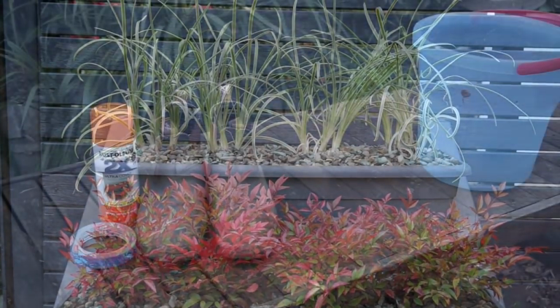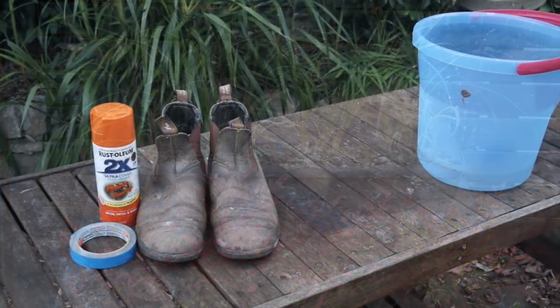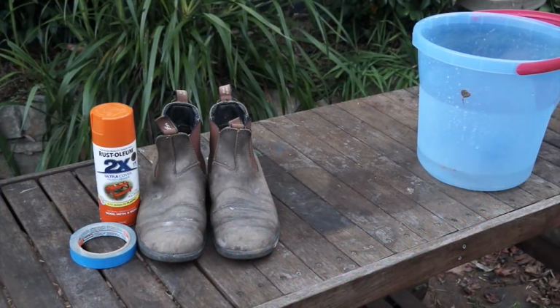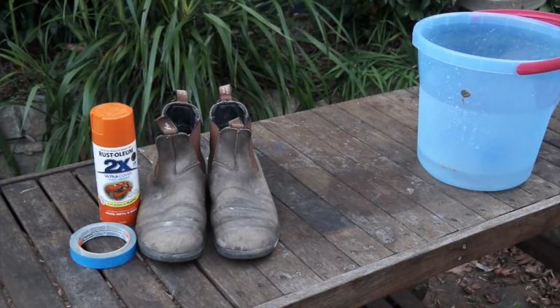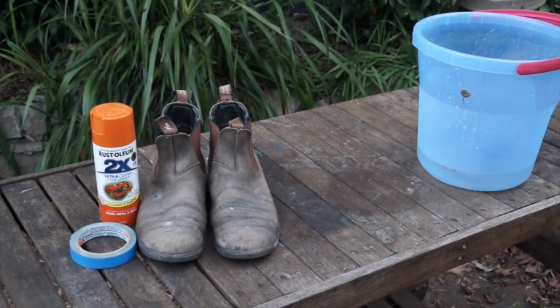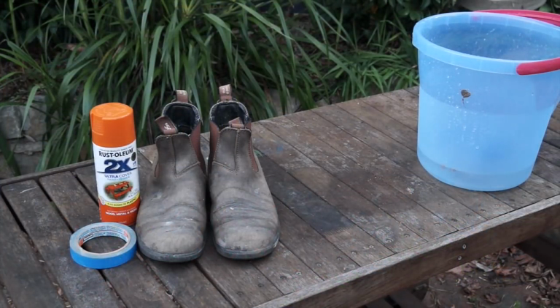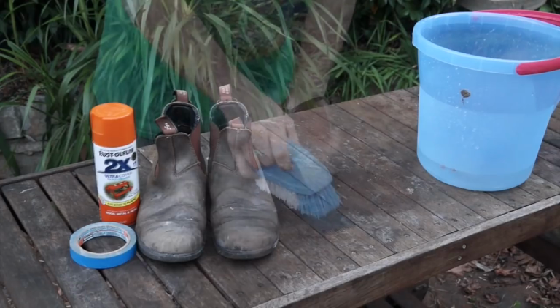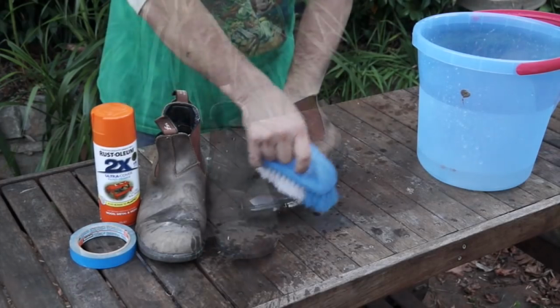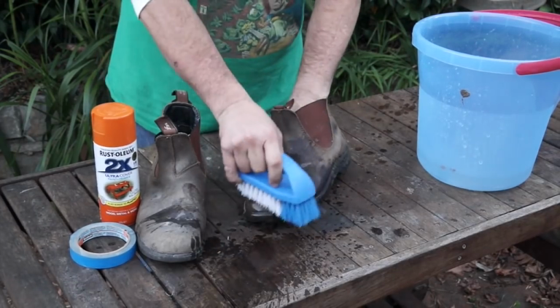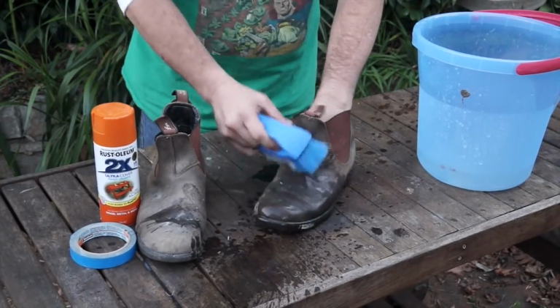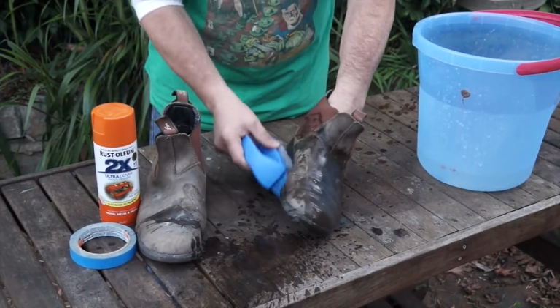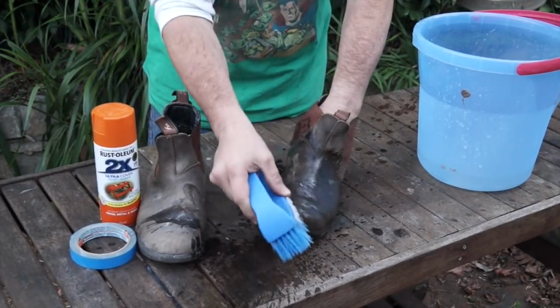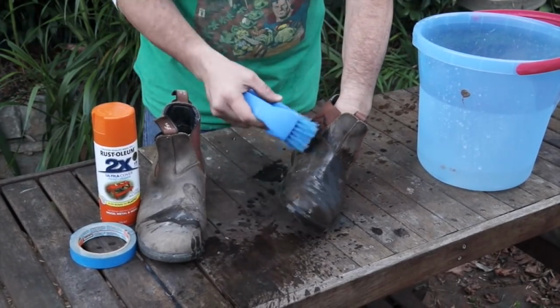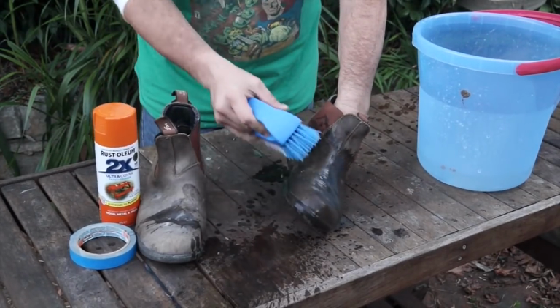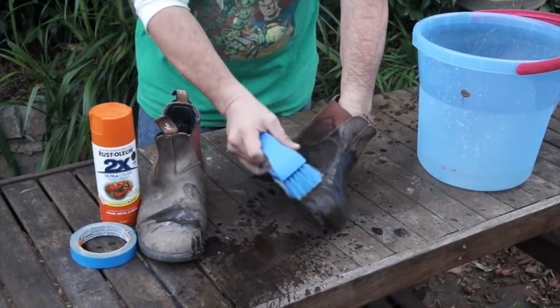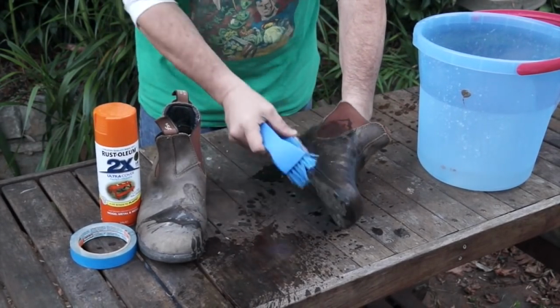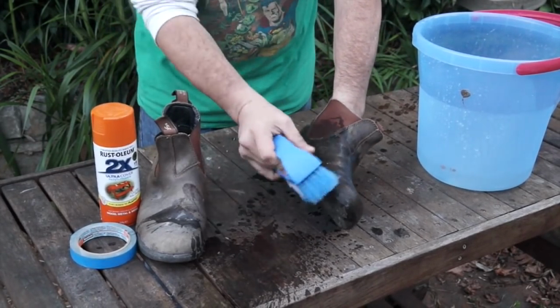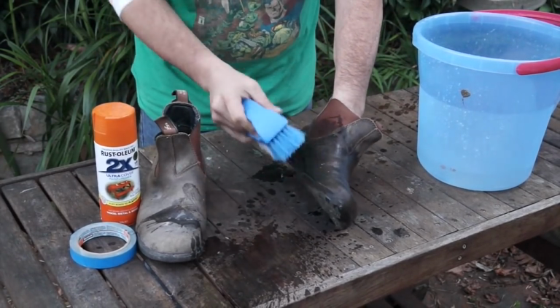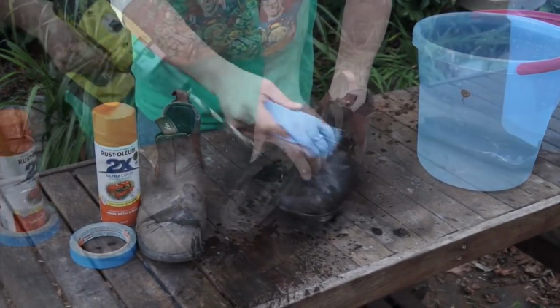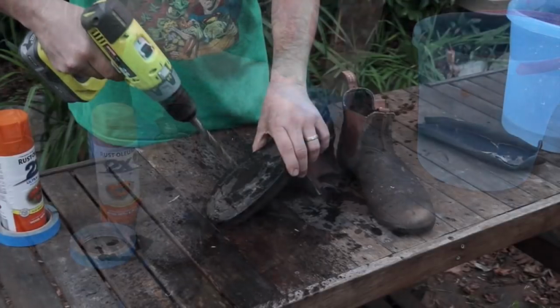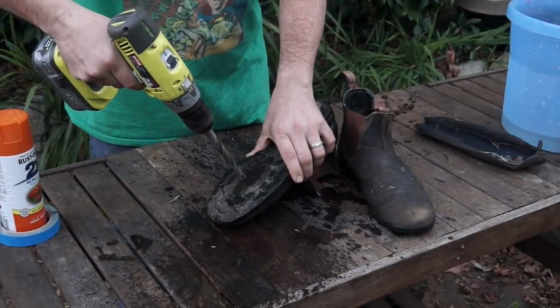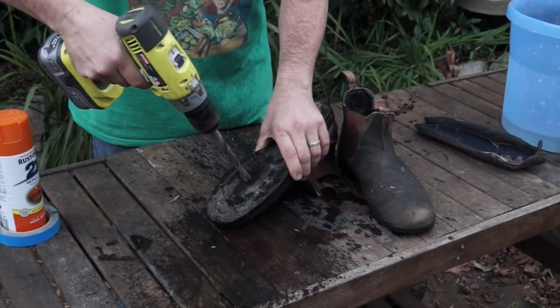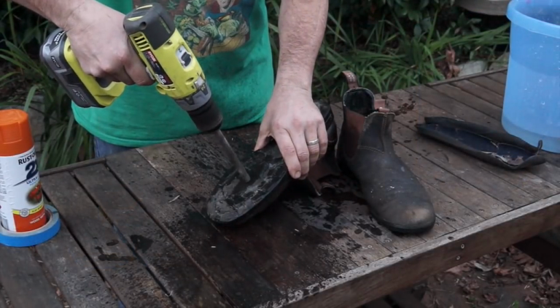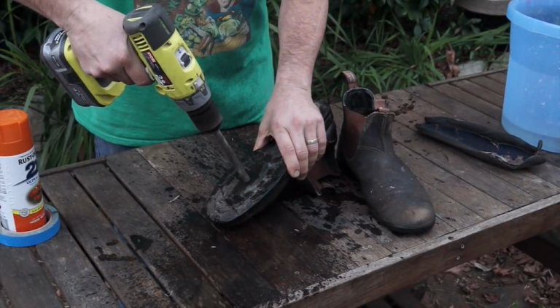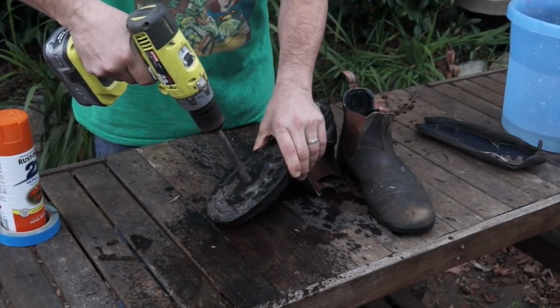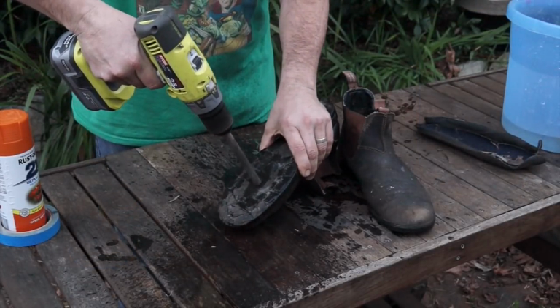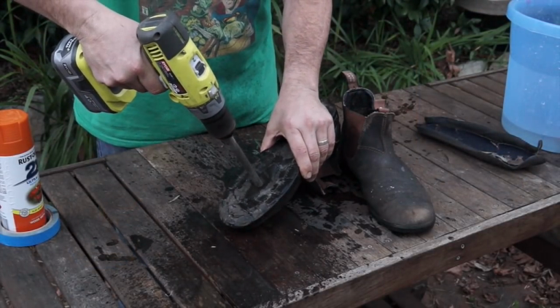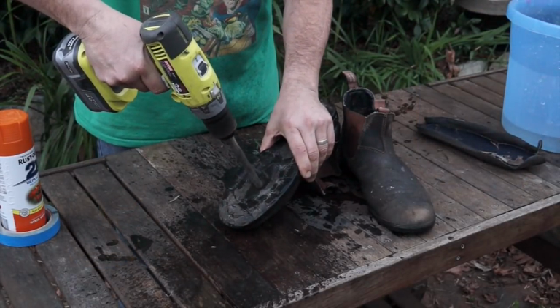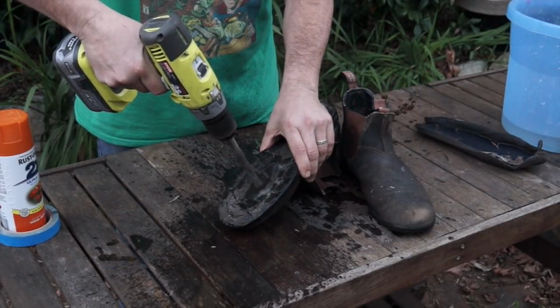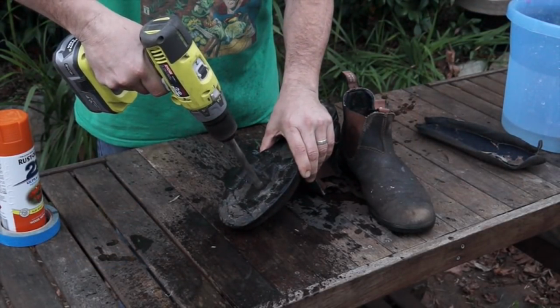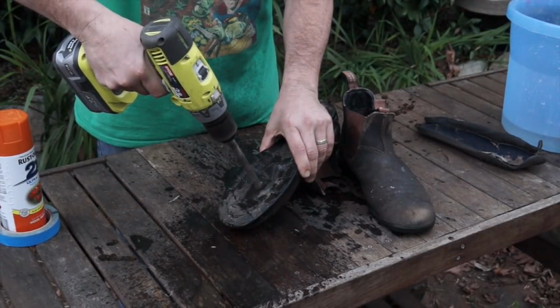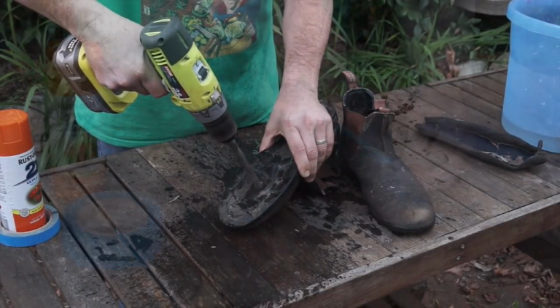And next, old boots never die — they just get reused. I'm going to repurpose my trusty old work boots, but they need a bit of a touch-up first. Quick scrub and clean, and then drill some drainage holes. Just make sure you don't drill through the leather uppers.